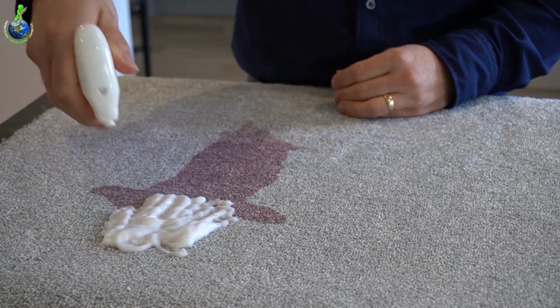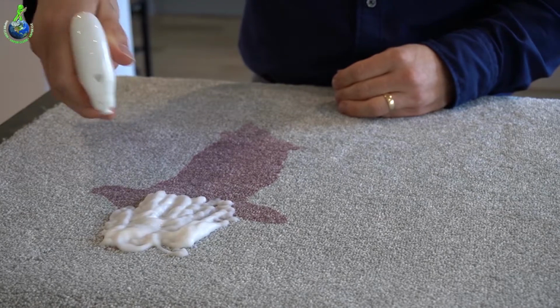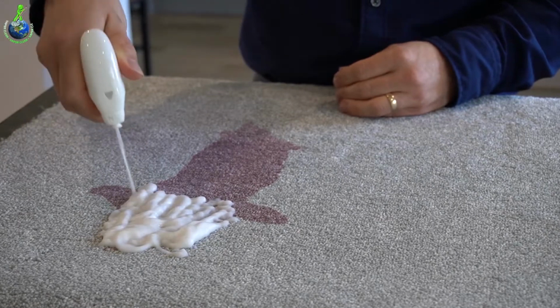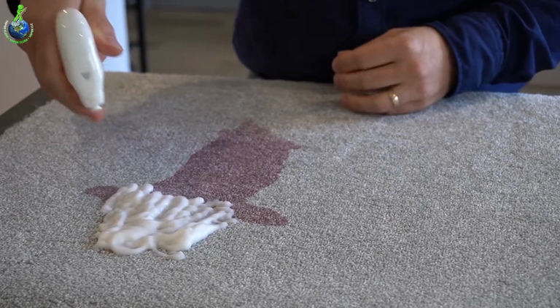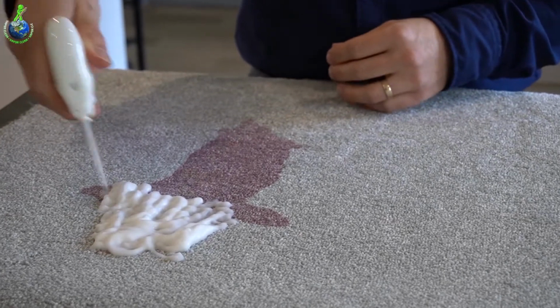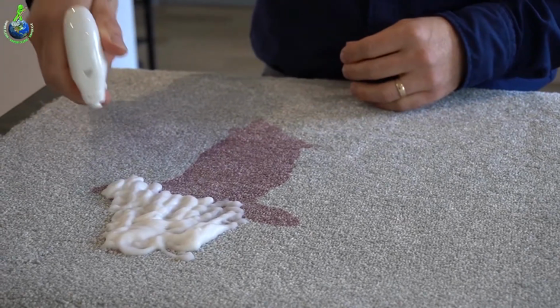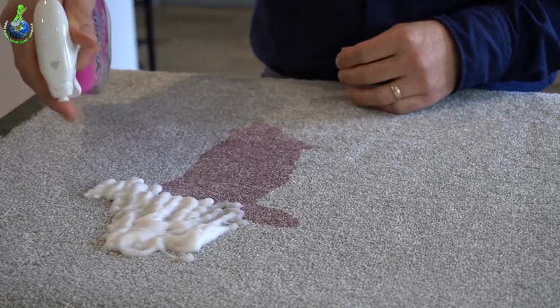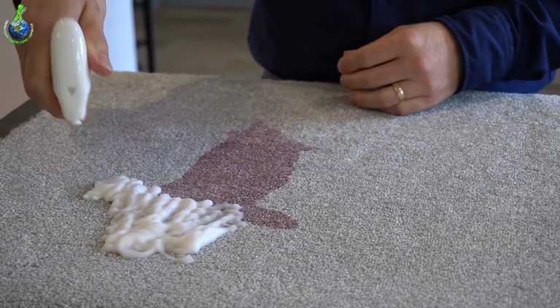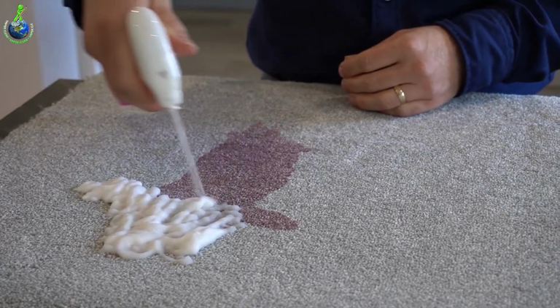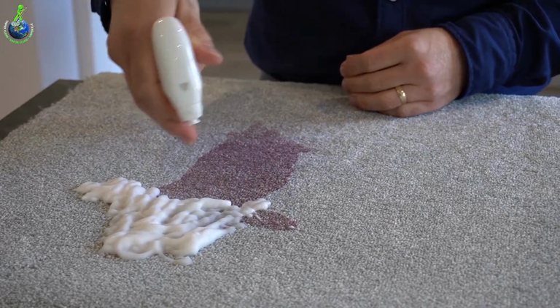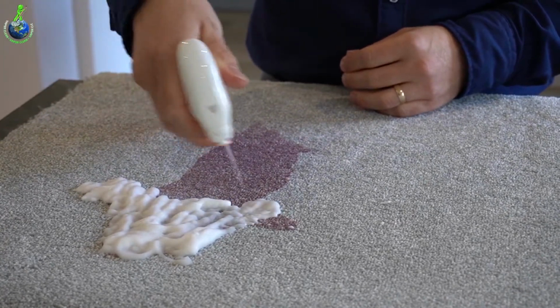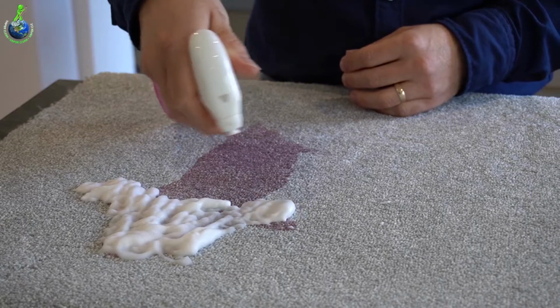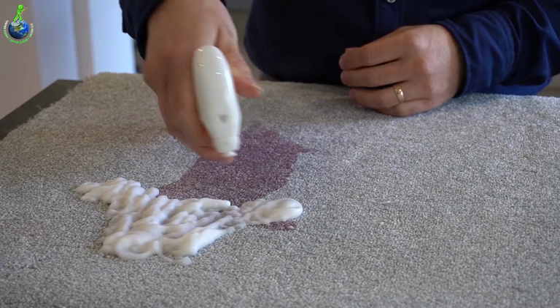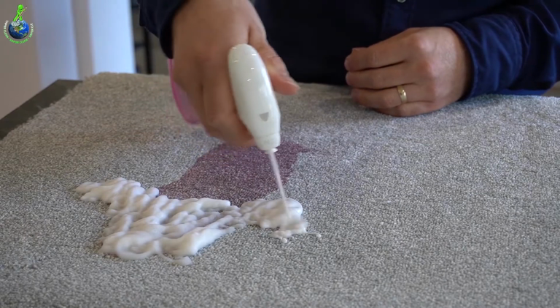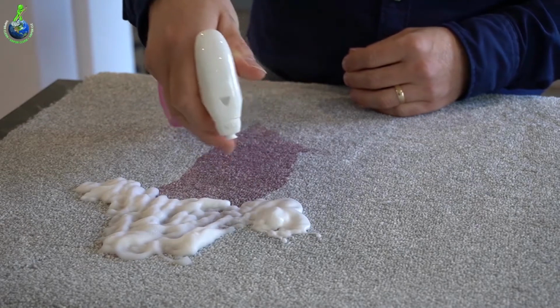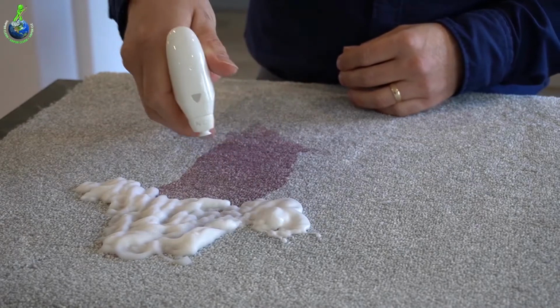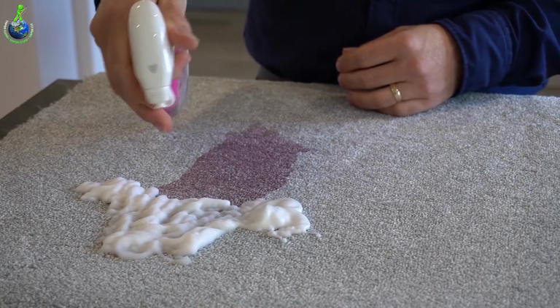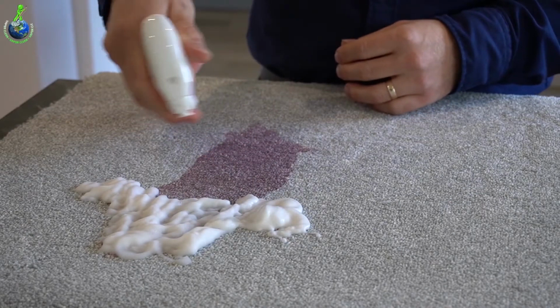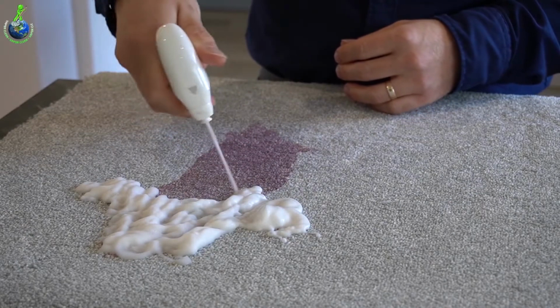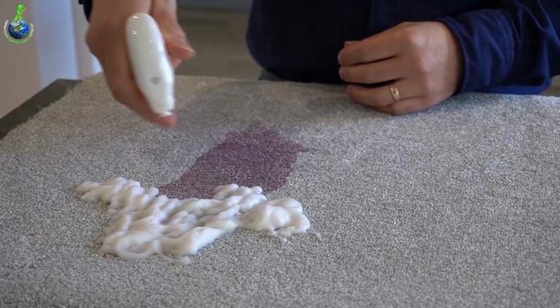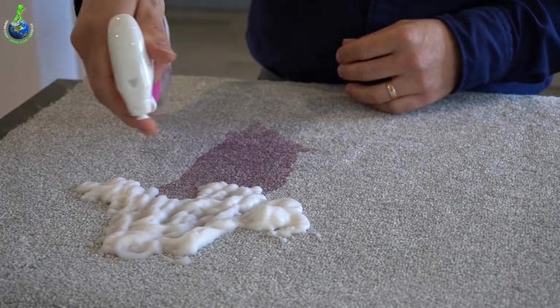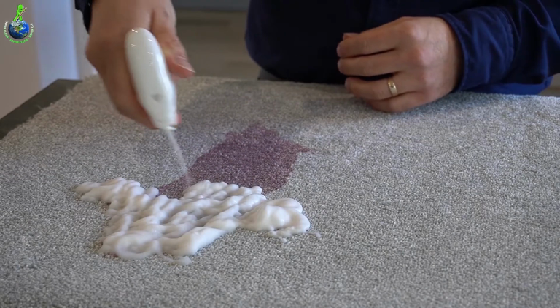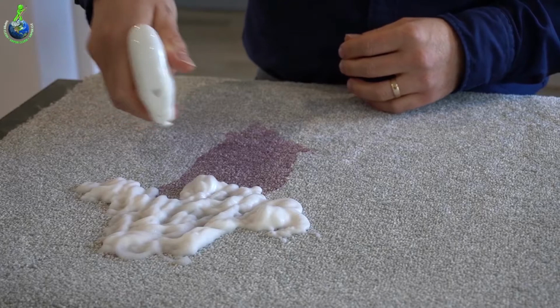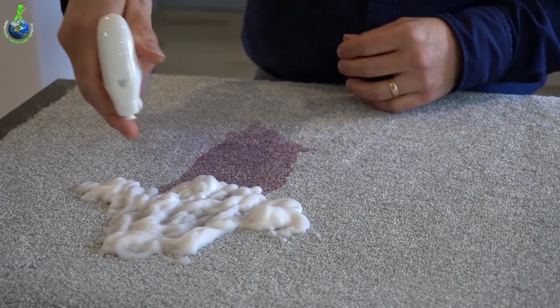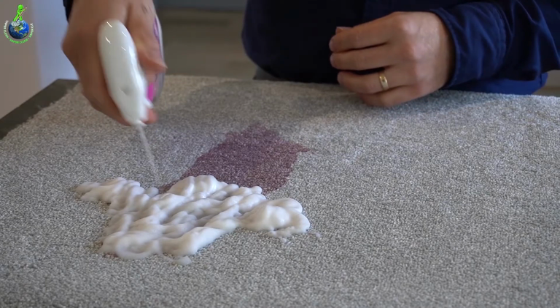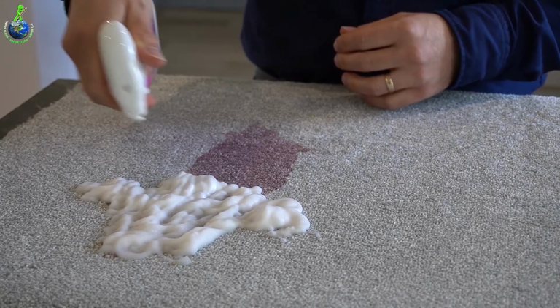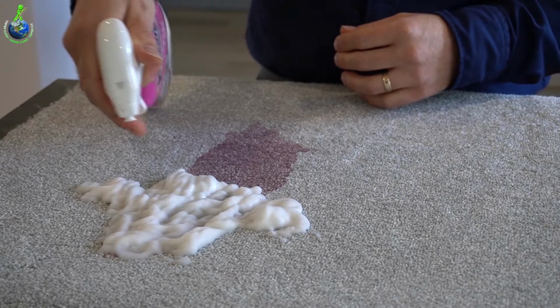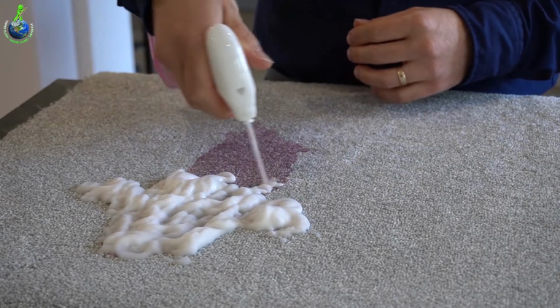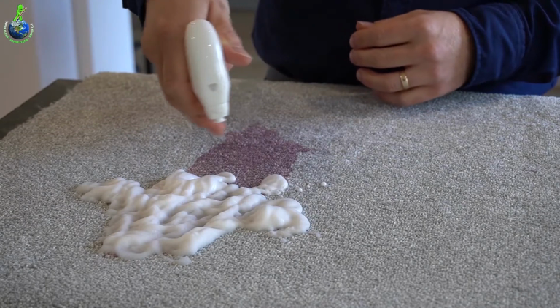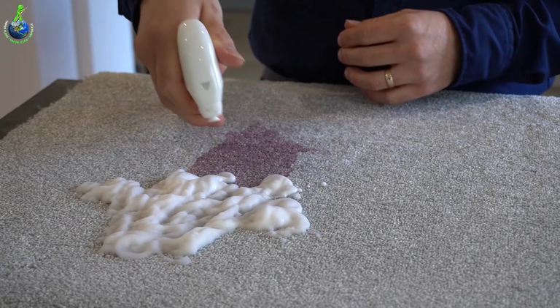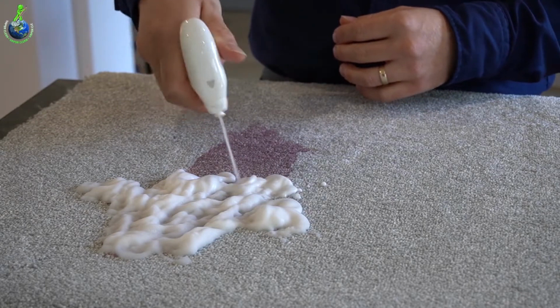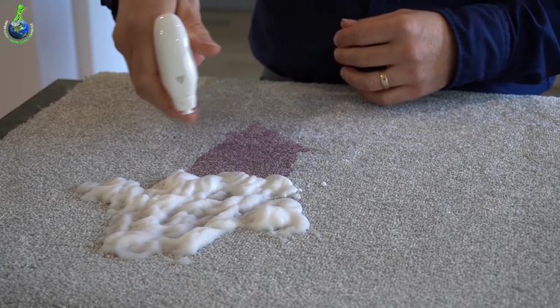One thing to be aware of with these stain removers is if you then have a professional carpet cleaner come in, they may create foam on their machines, which can actually damage their equipment.